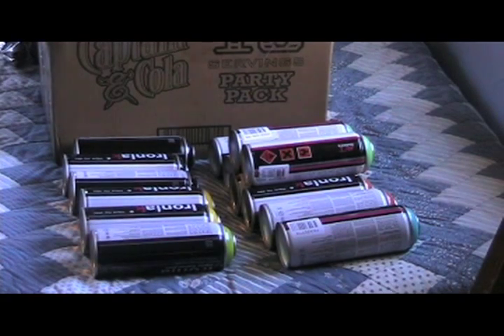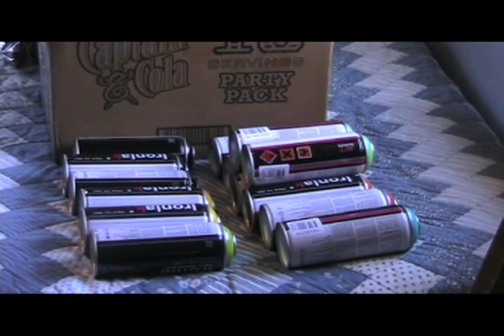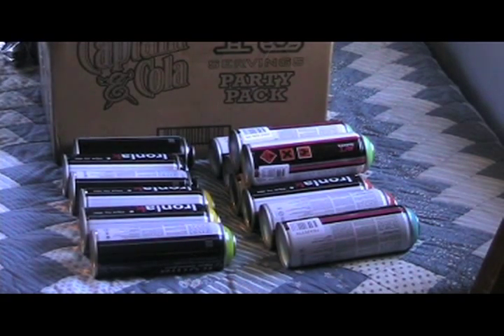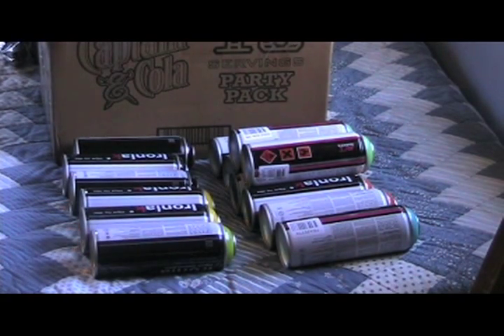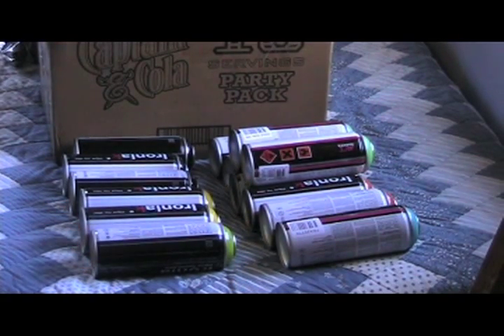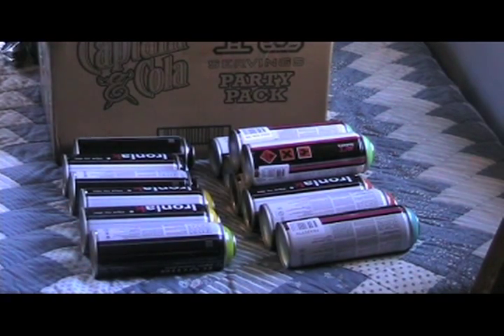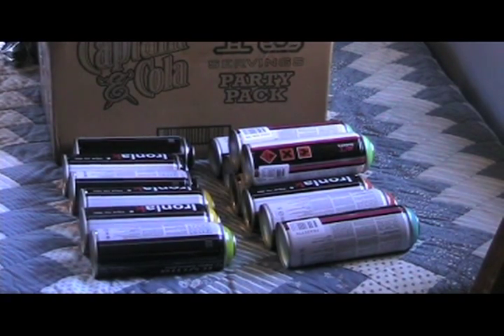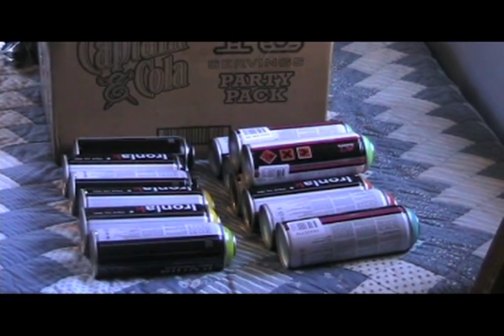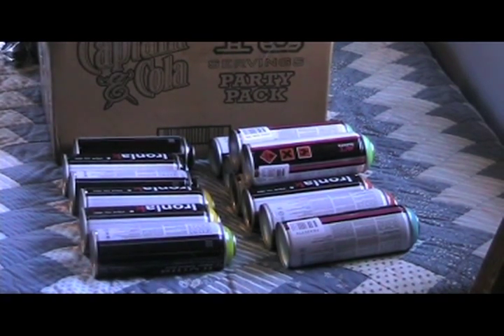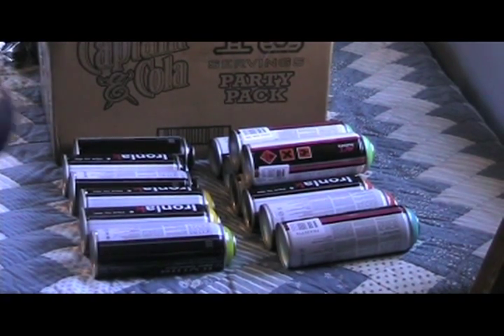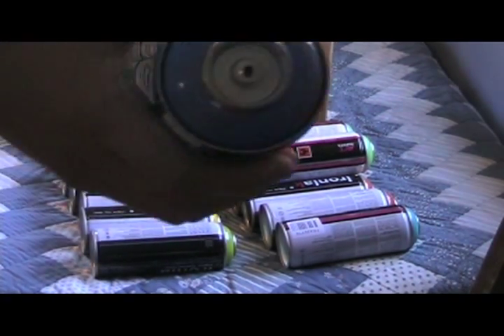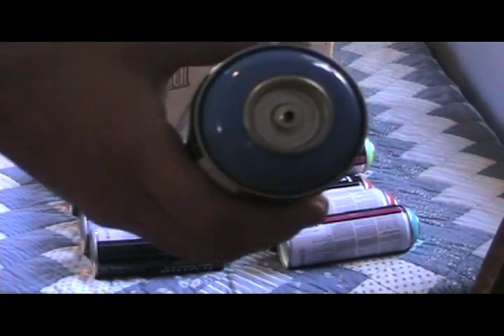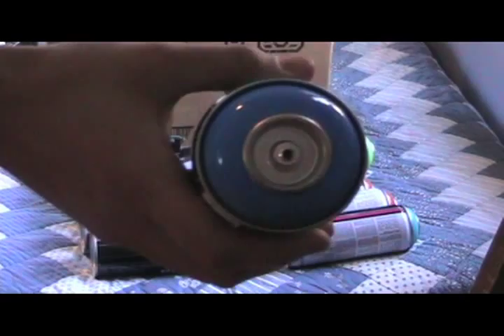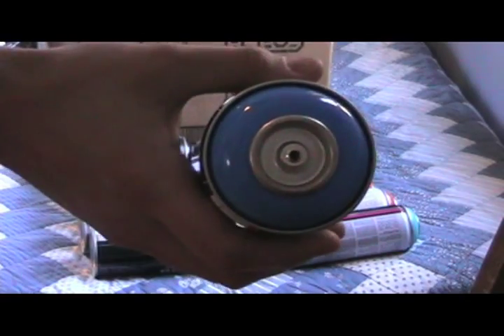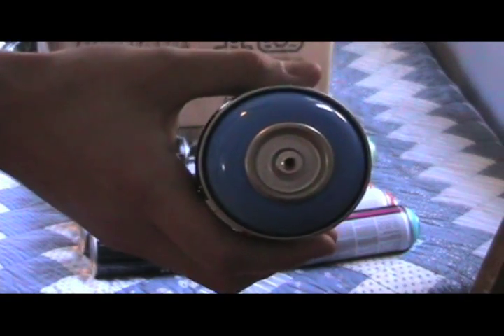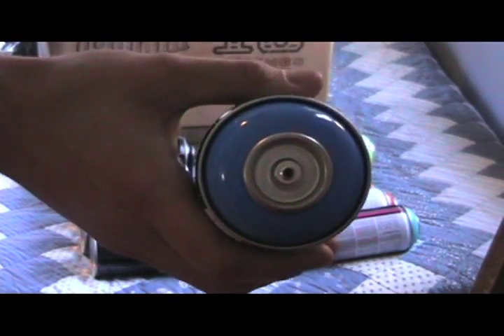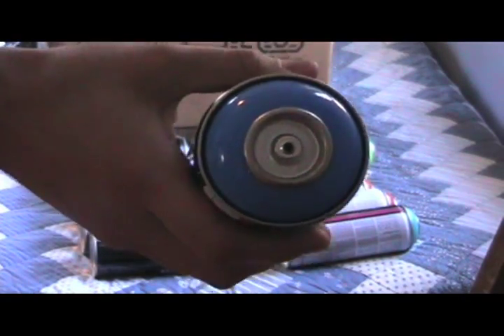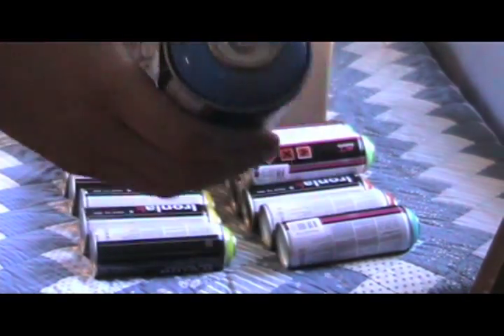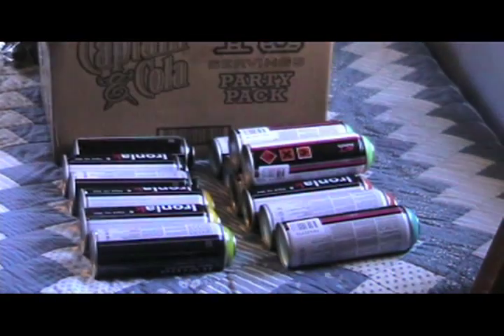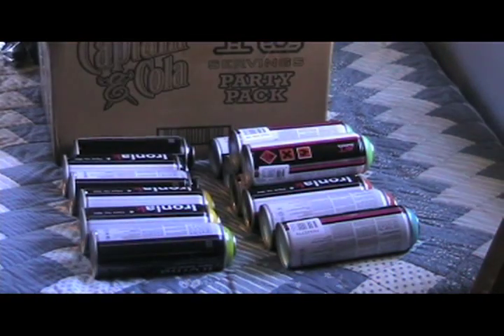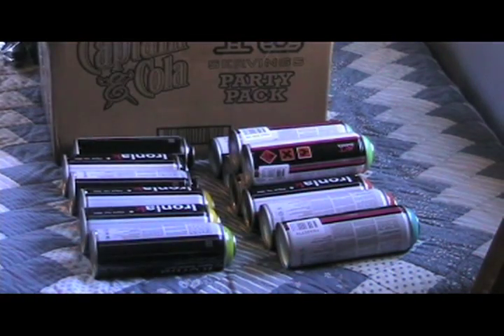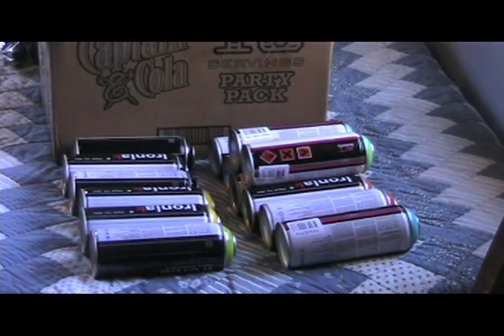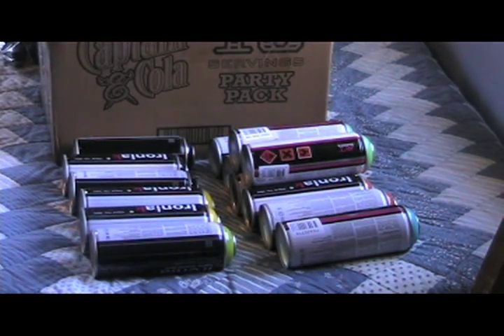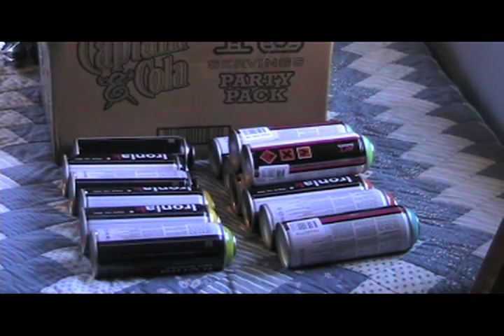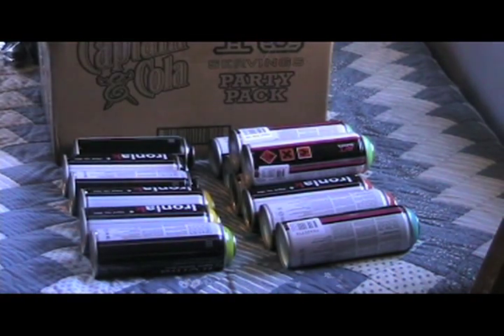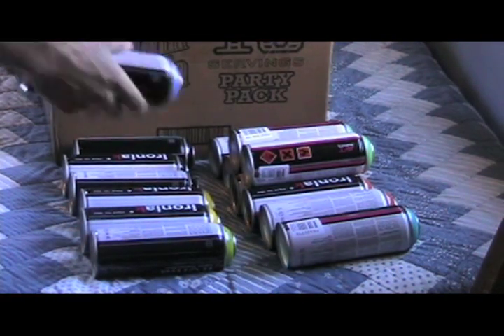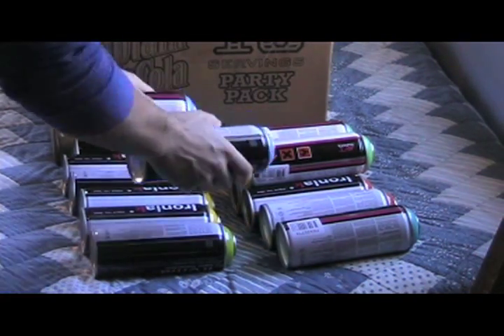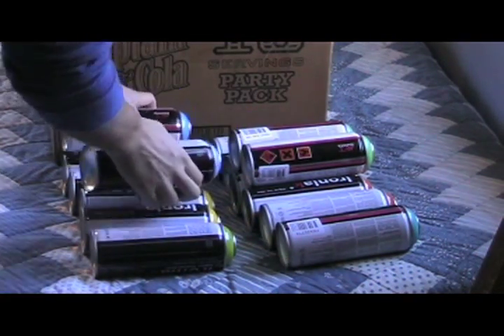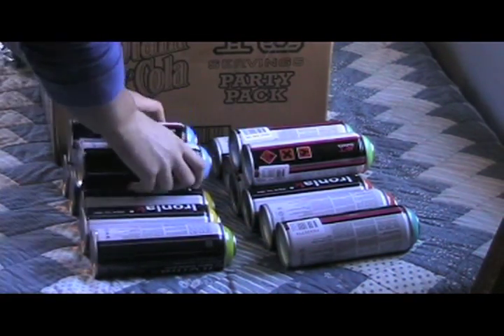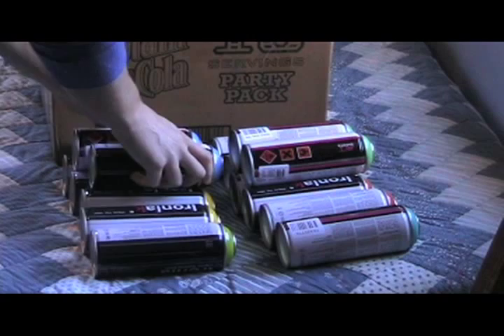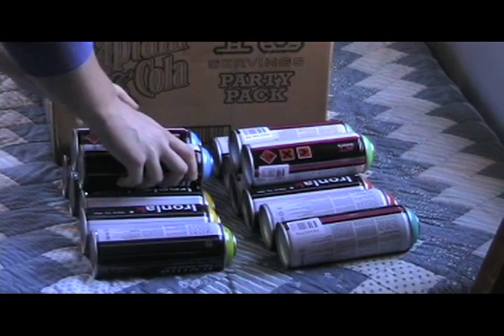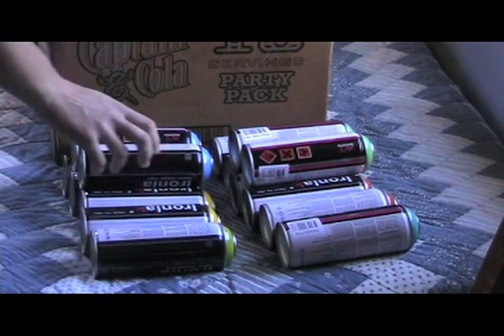Then, because I wanted this to be my main blue, I got 2 cans of Smurf, because Smurf is a very nice, very workable blue.